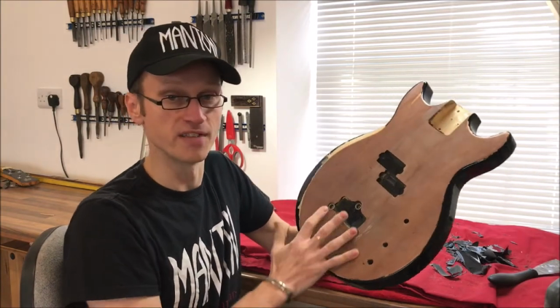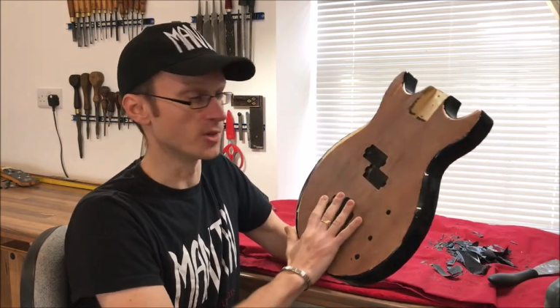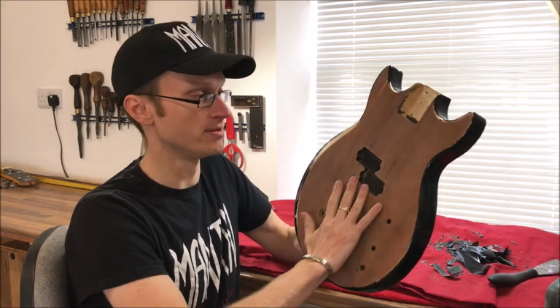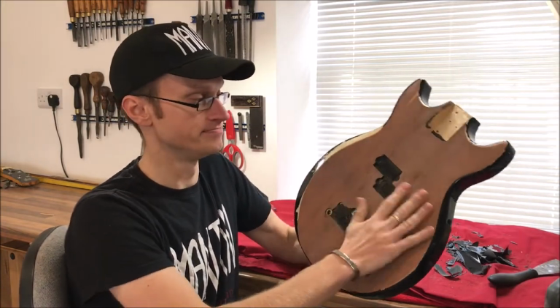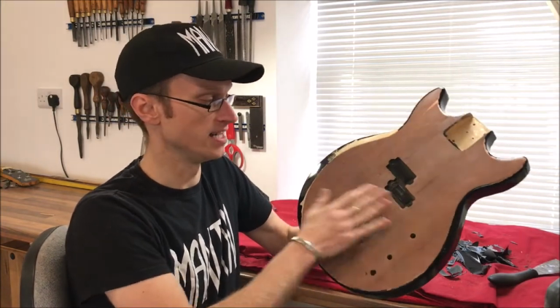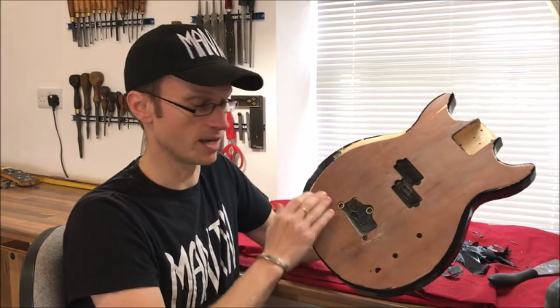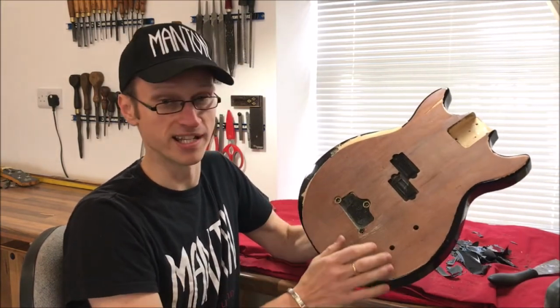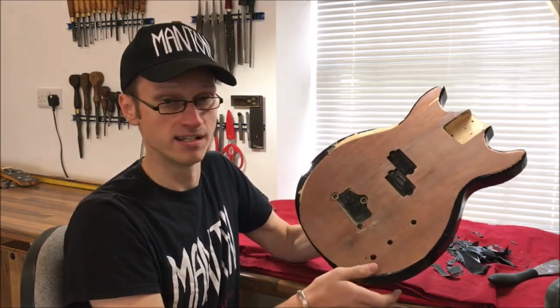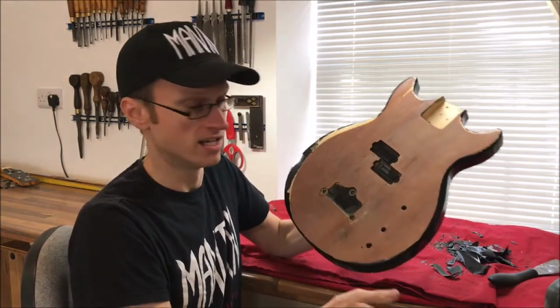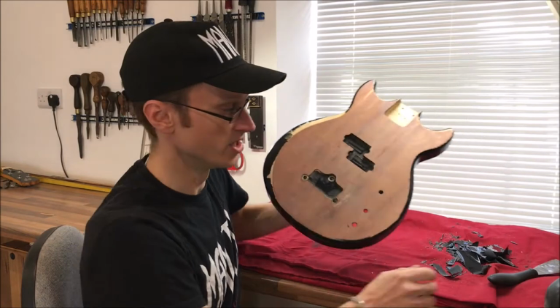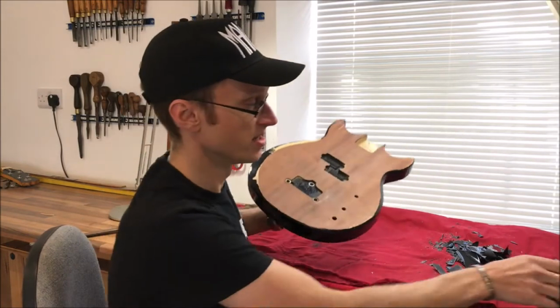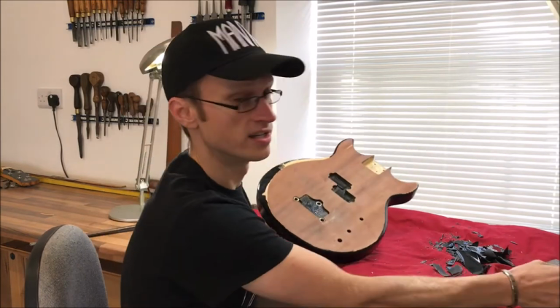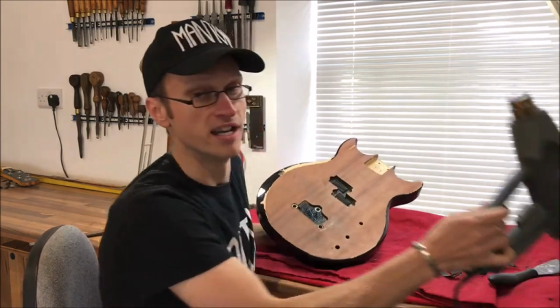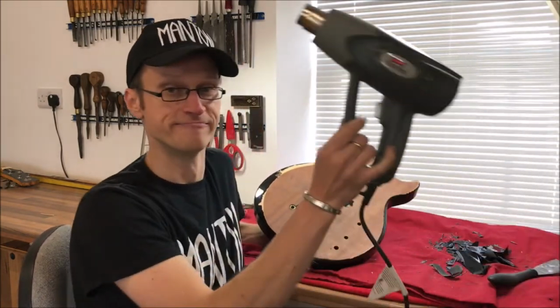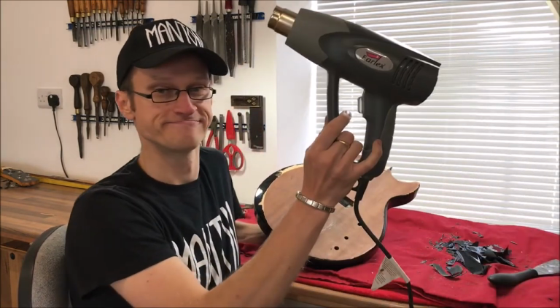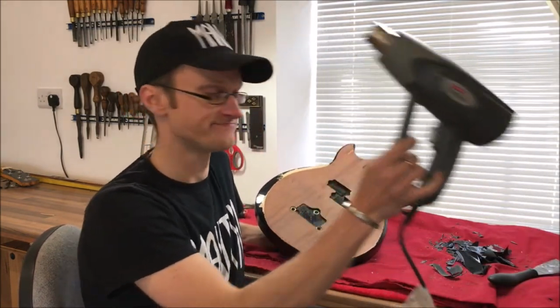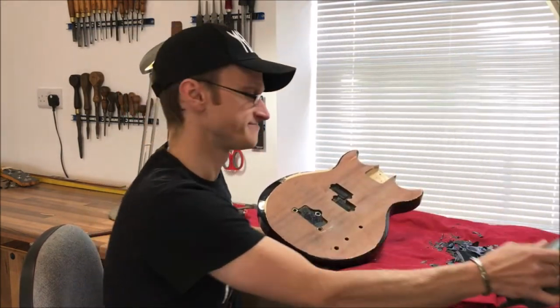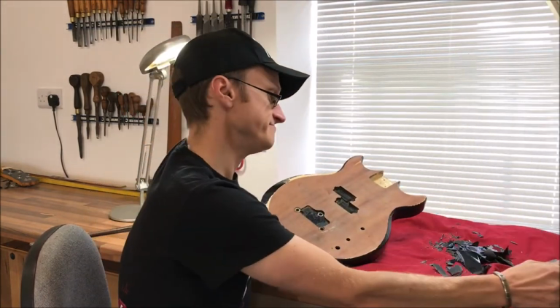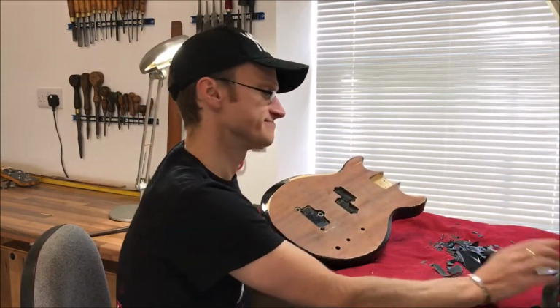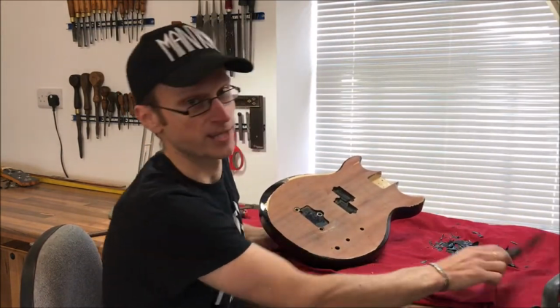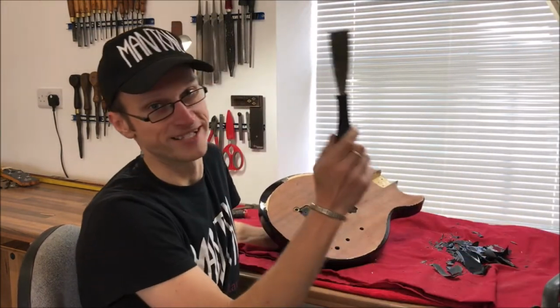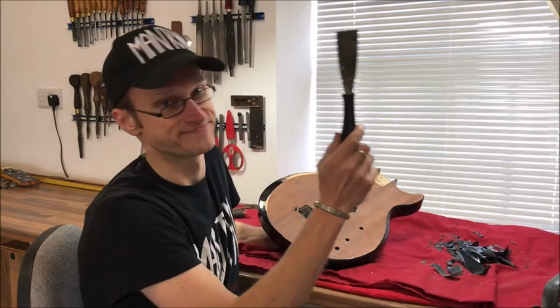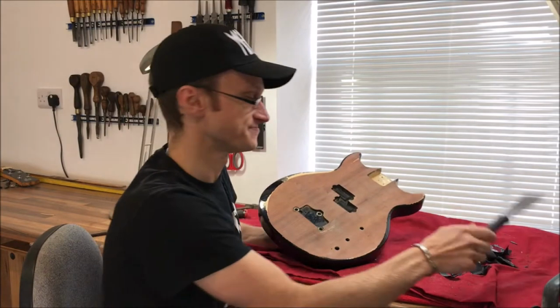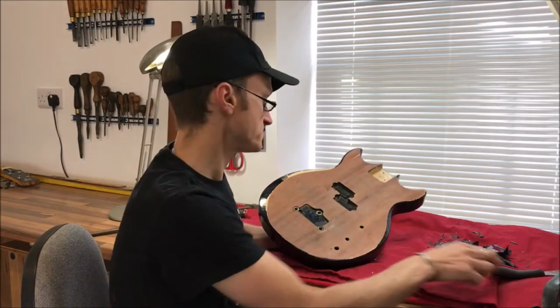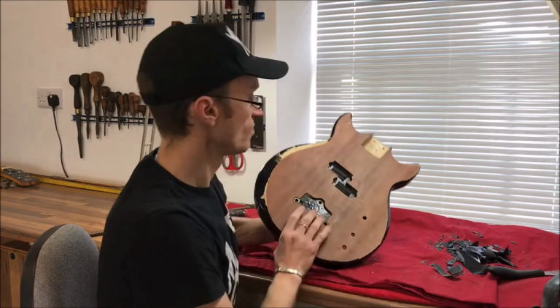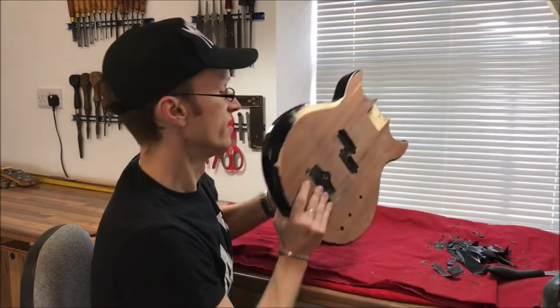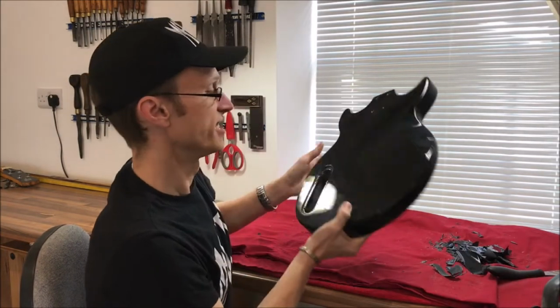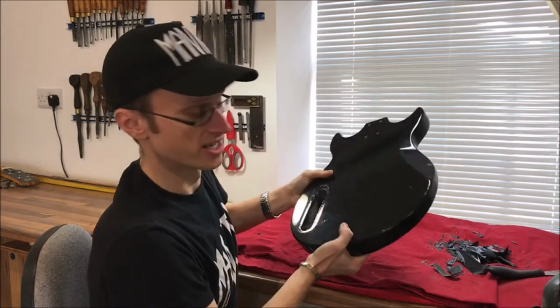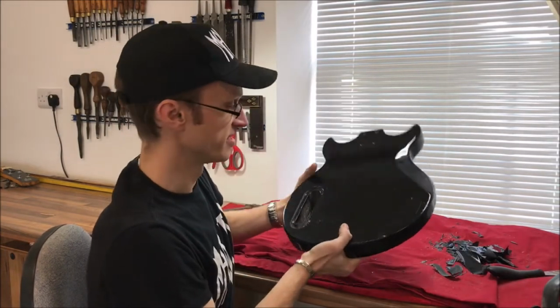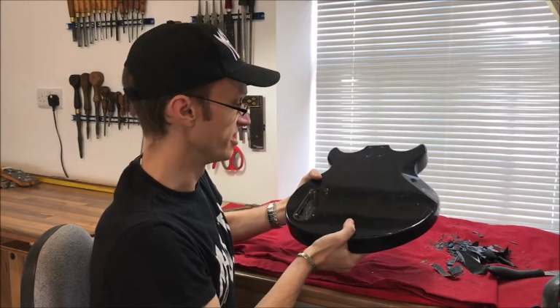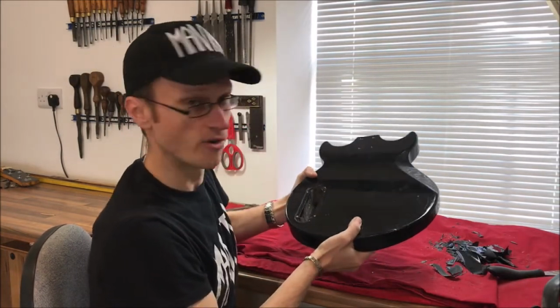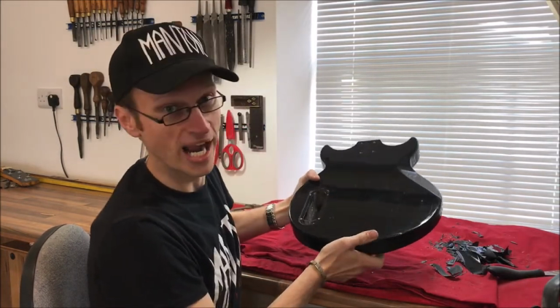I've already done the top and it came off quite easily. I've been using a heat gun and a spatula. So that's what we're going to continue to do now on the back.